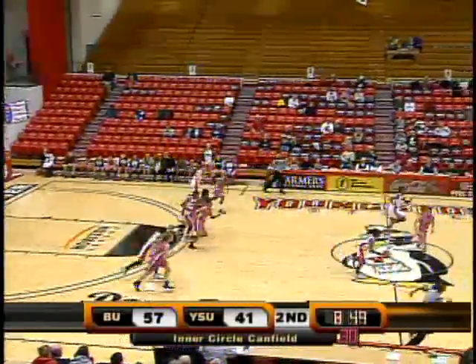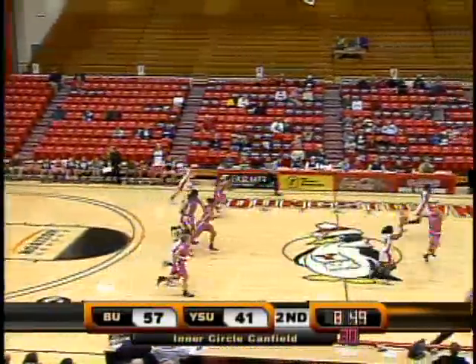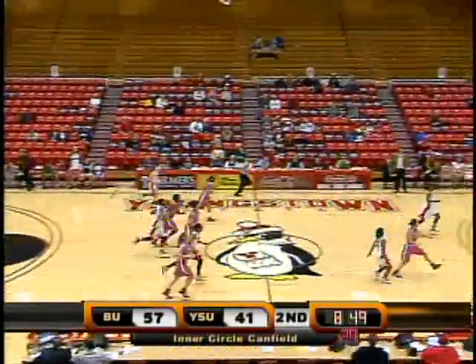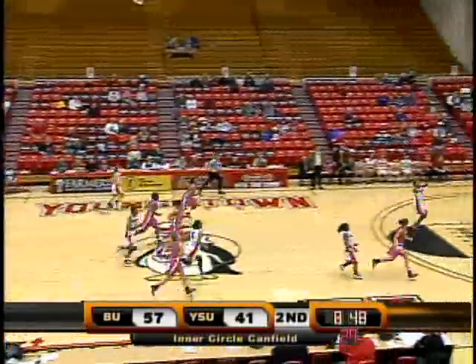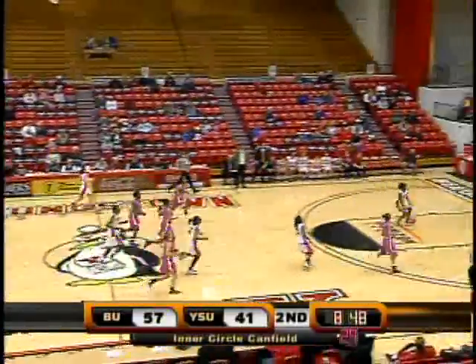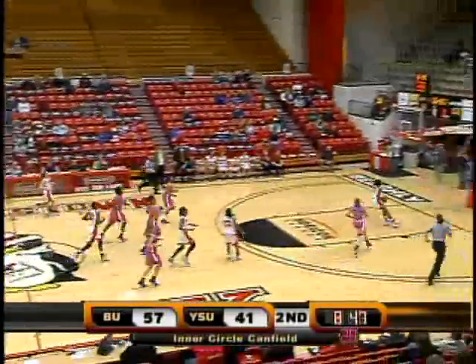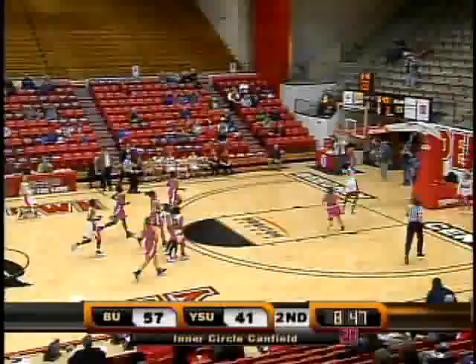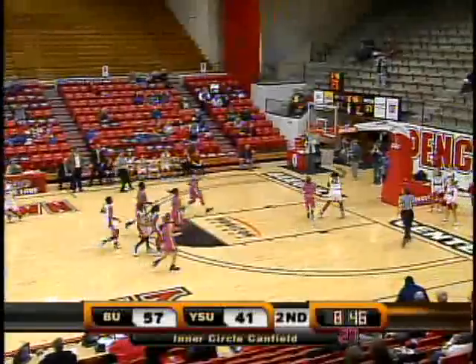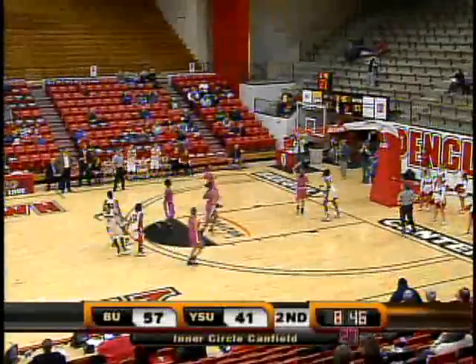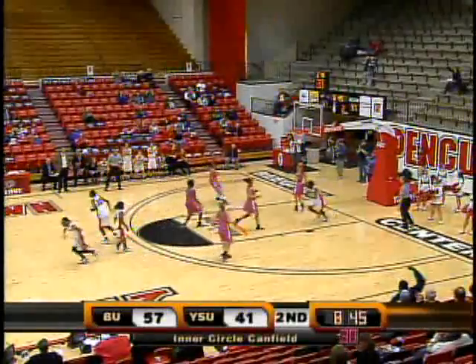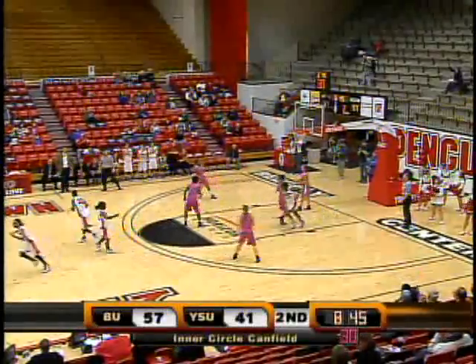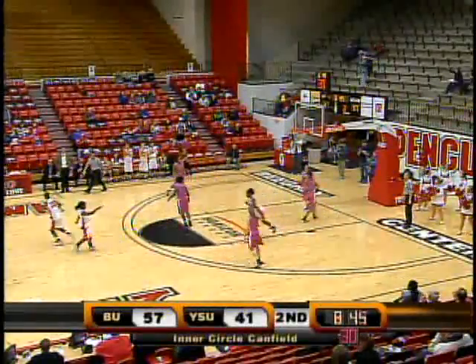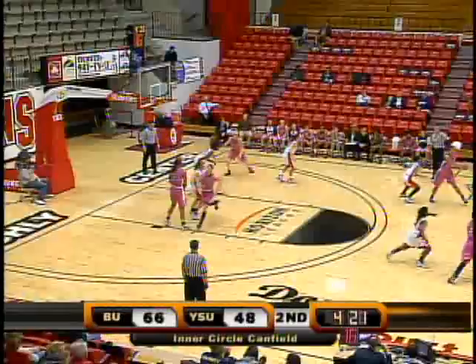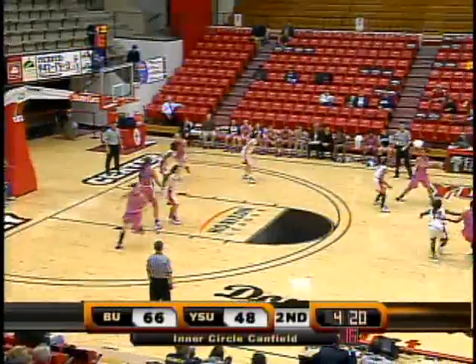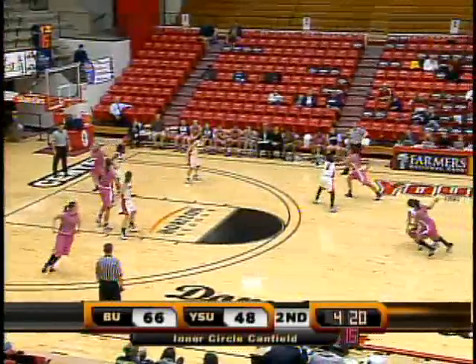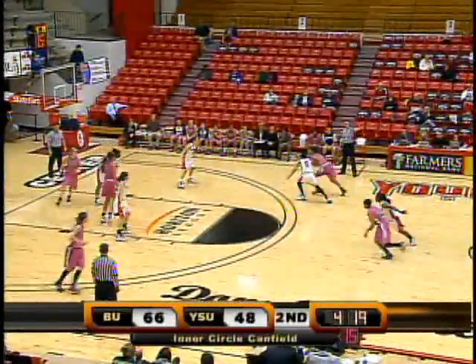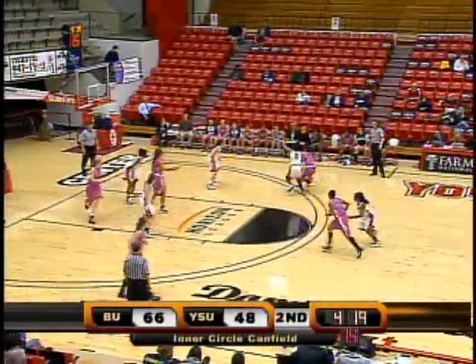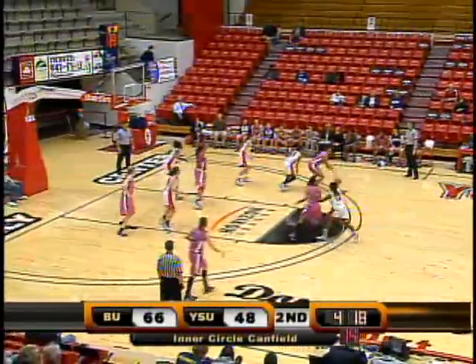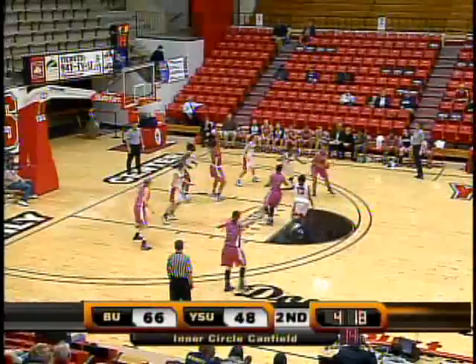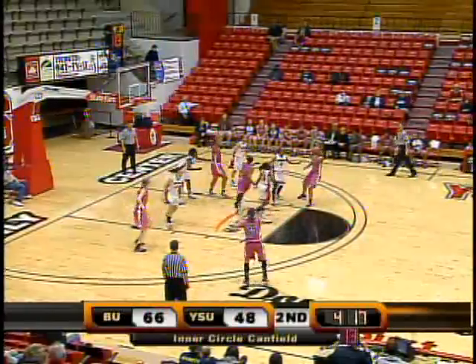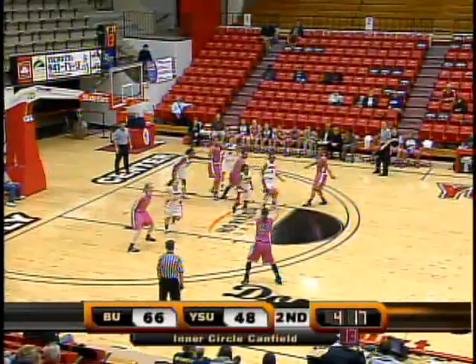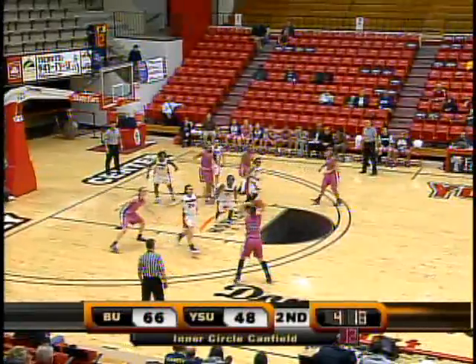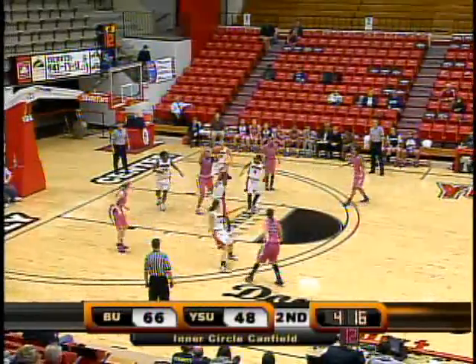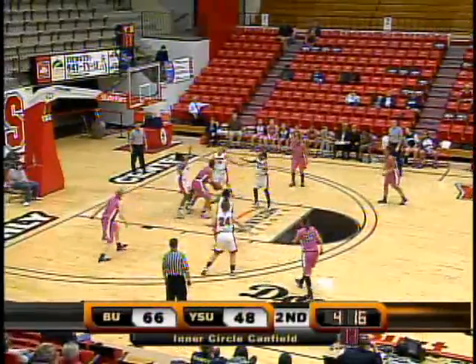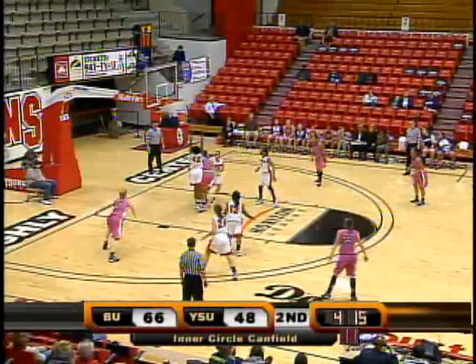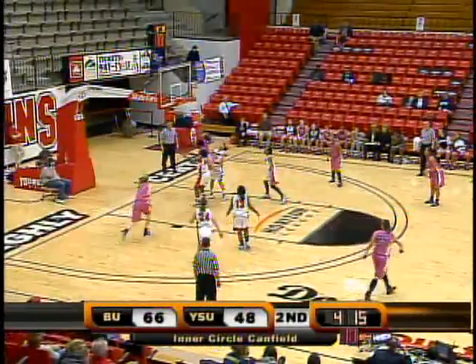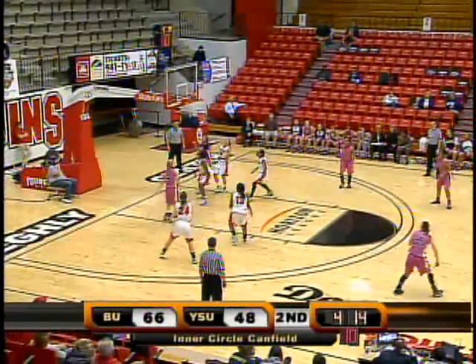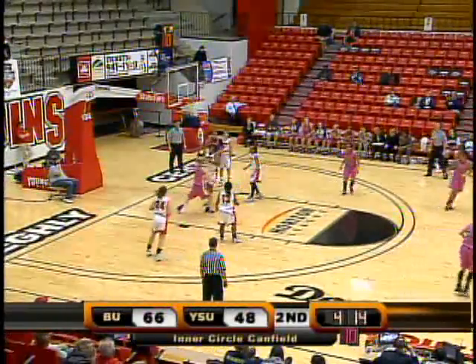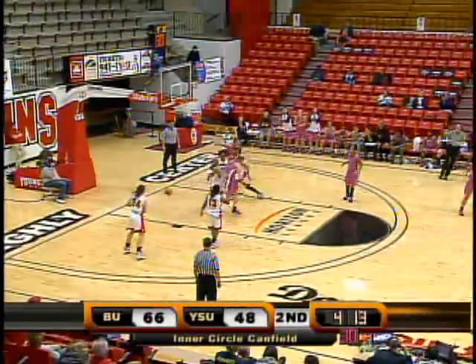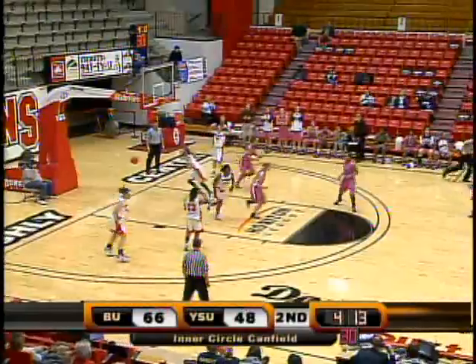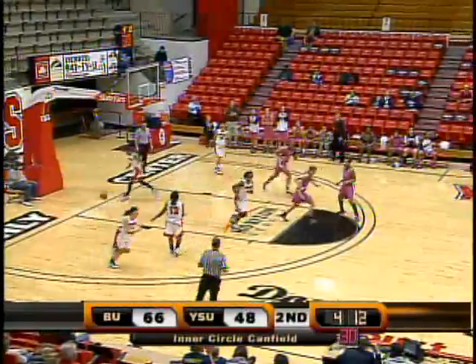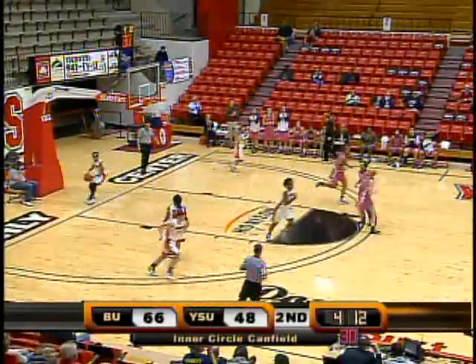Penguins force the turnover. Penguins have numbers down the floor. Brandi Brown fights it up and in. Bowen, Bowen off the dribble, spinning free. Outside, Briarley — great pass underneath. Bornhorse fights it up and in.